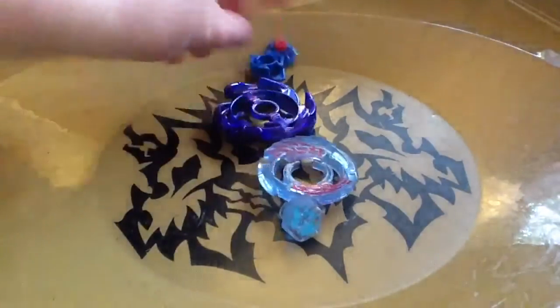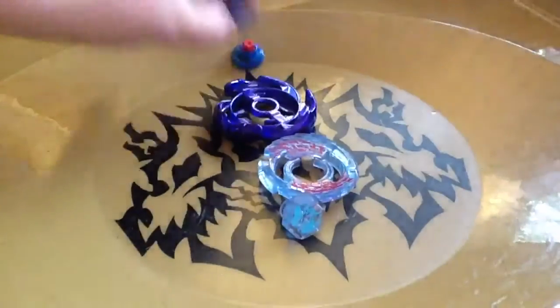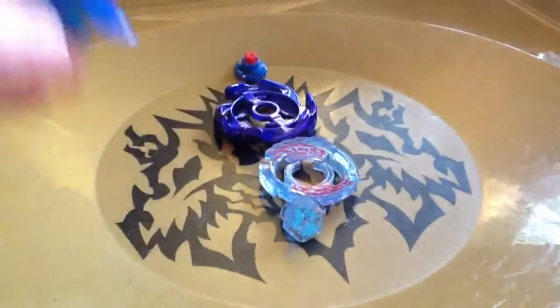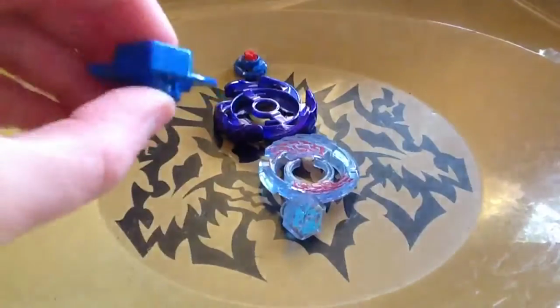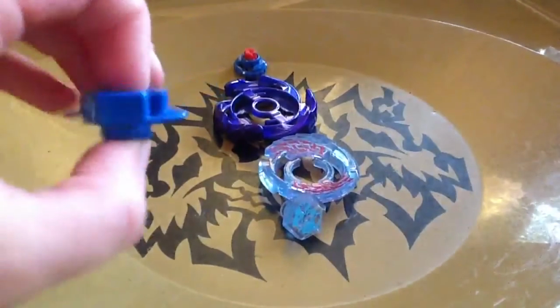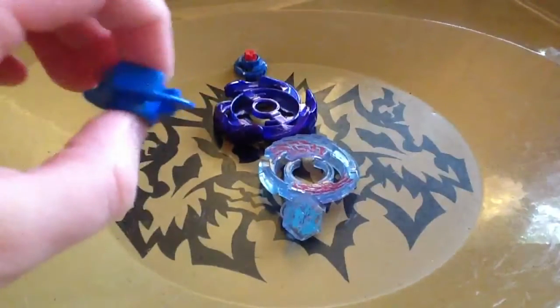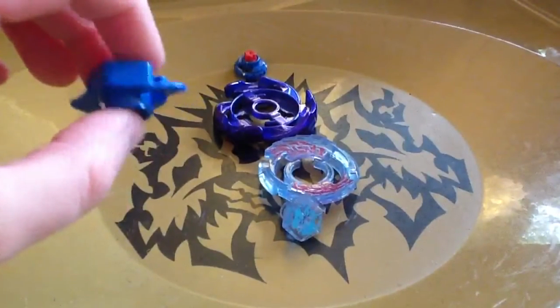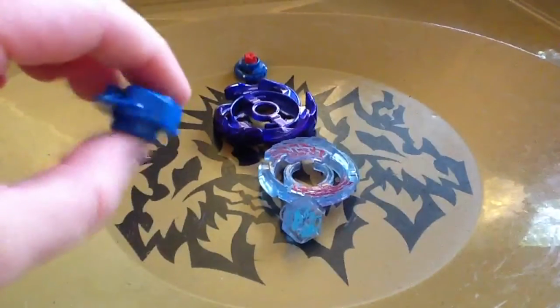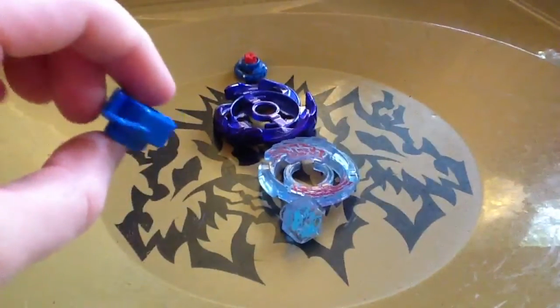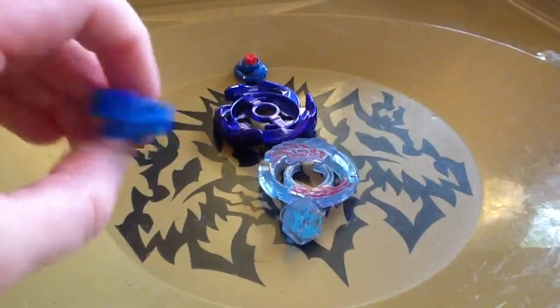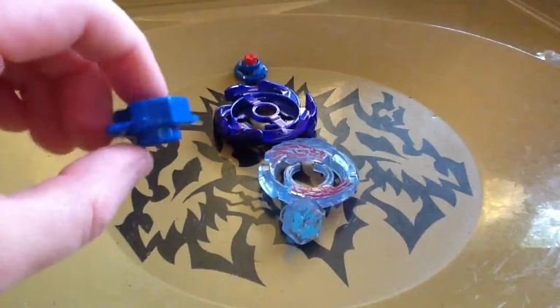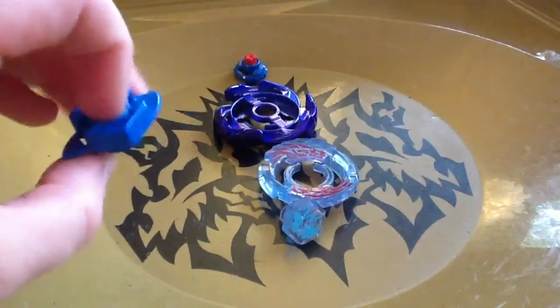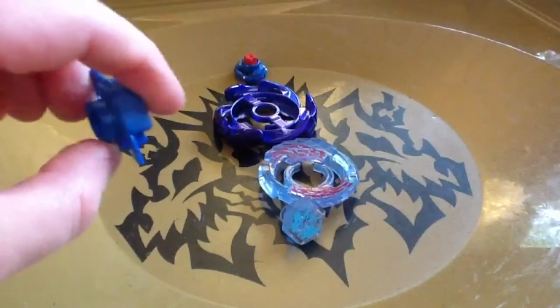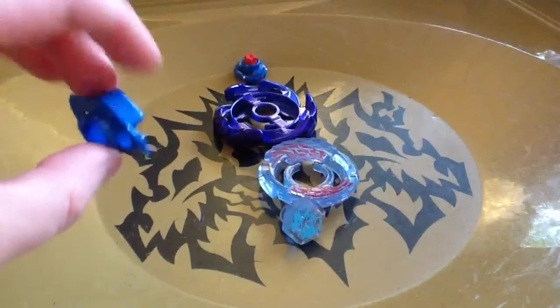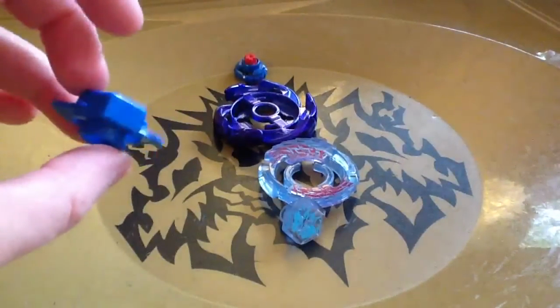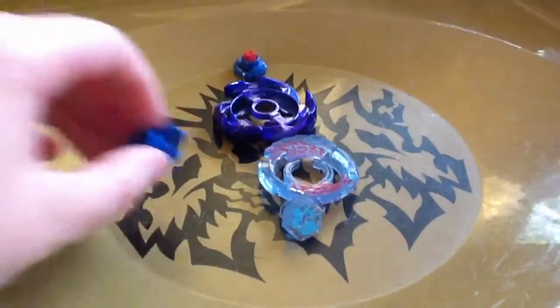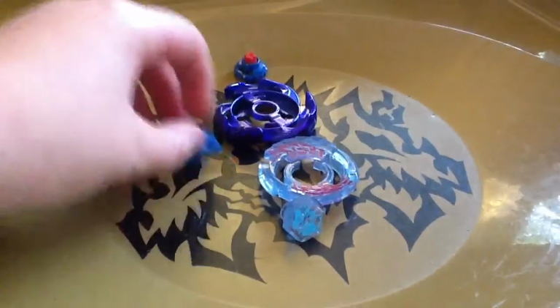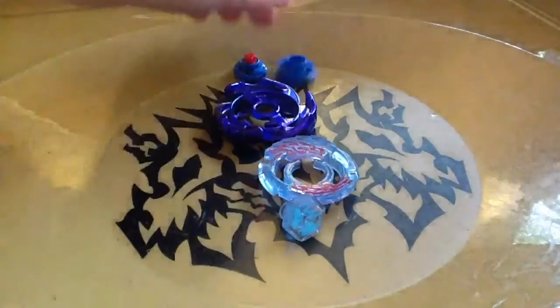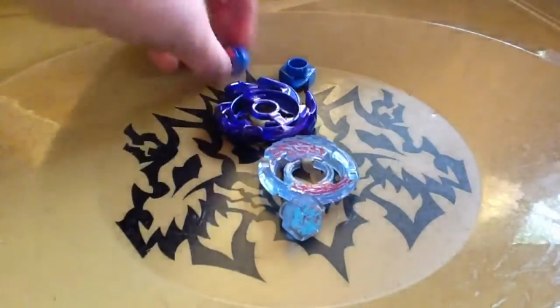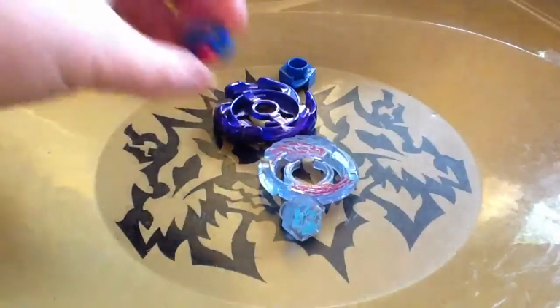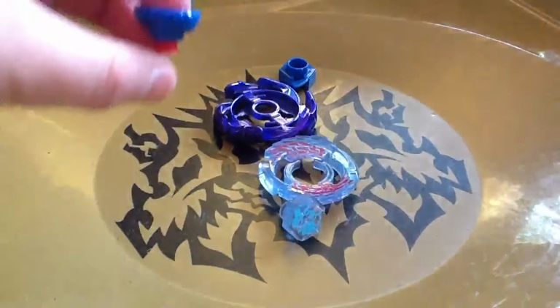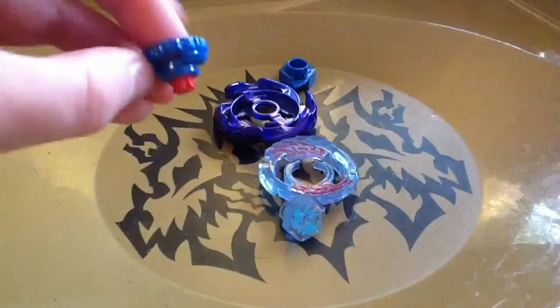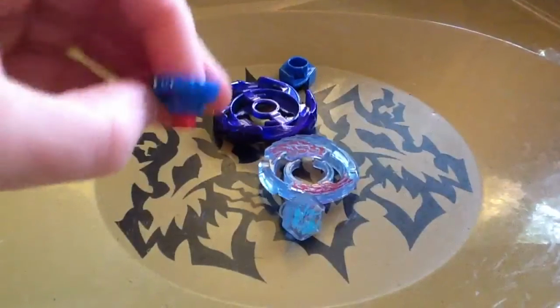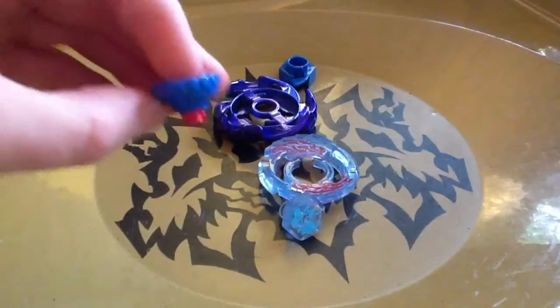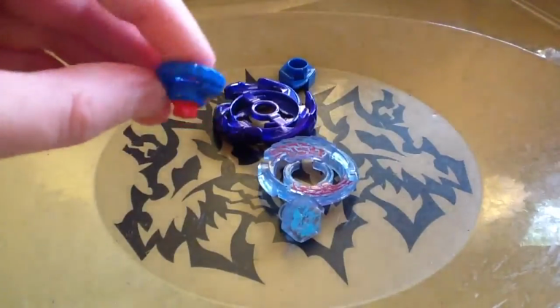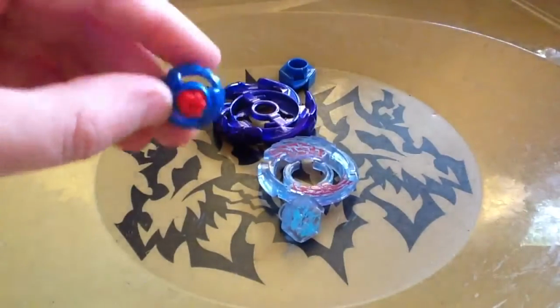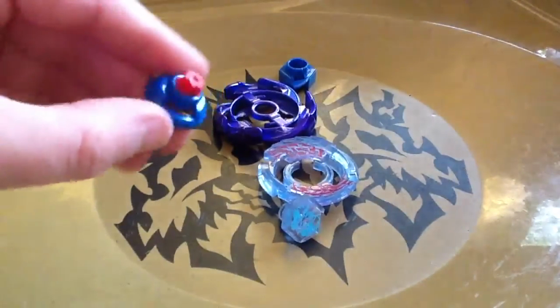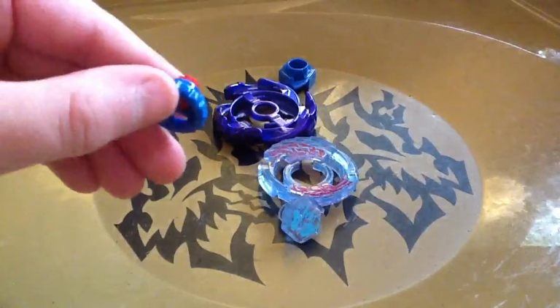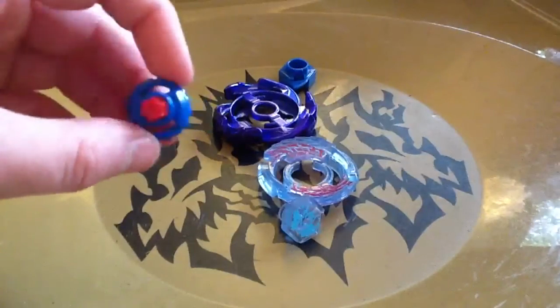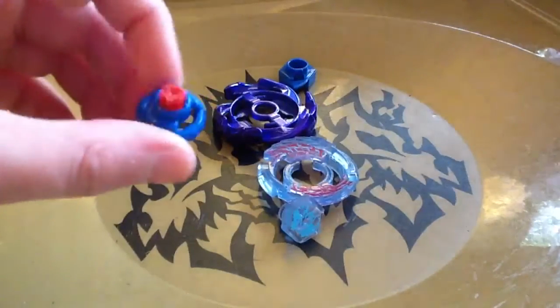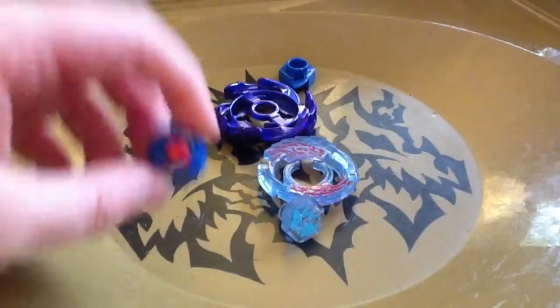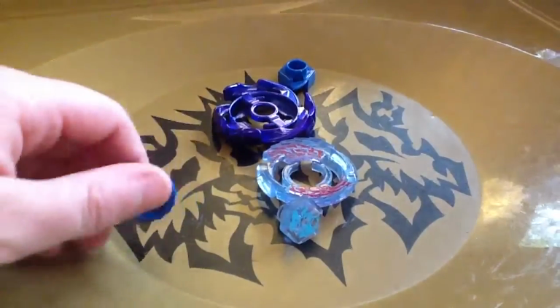Here's the track — W105, Wing 105. And then here's R2F. It's like a ninja star thing.